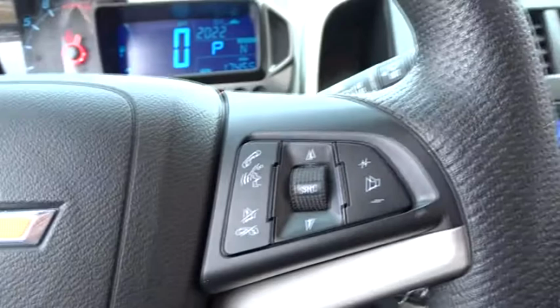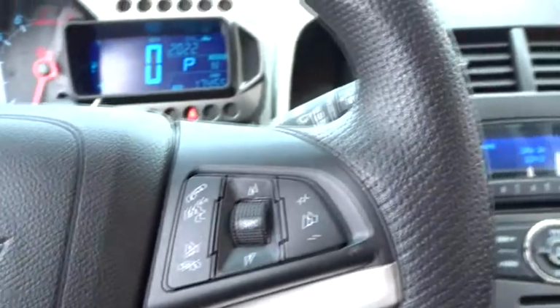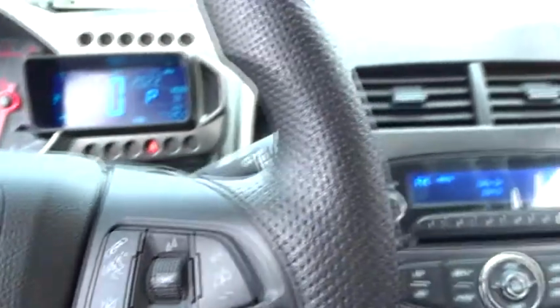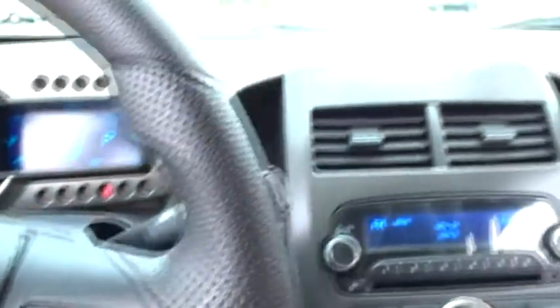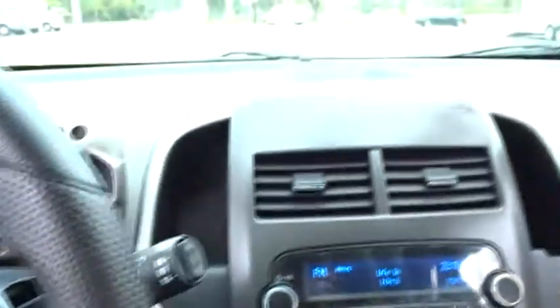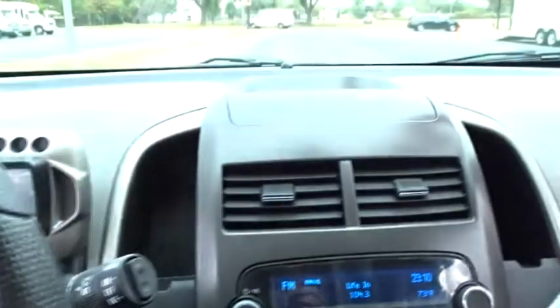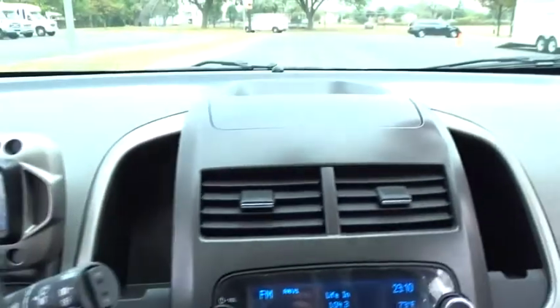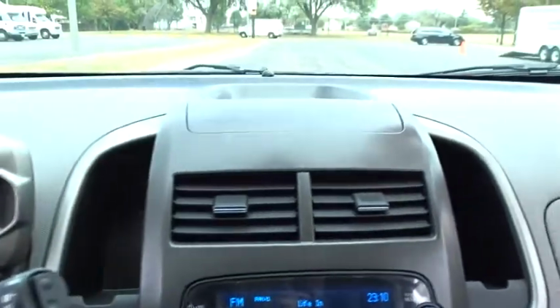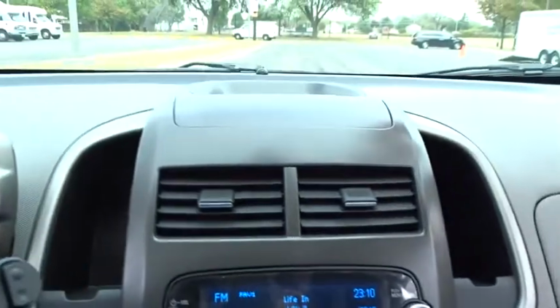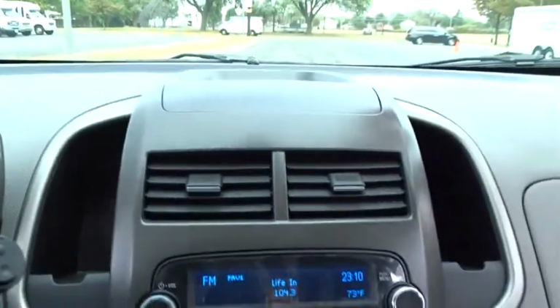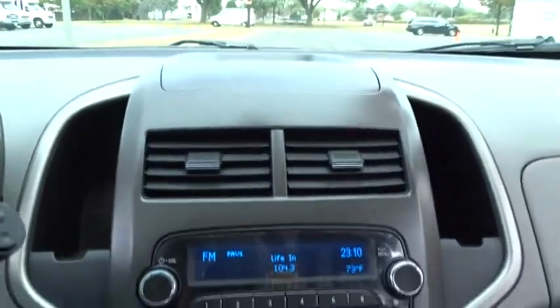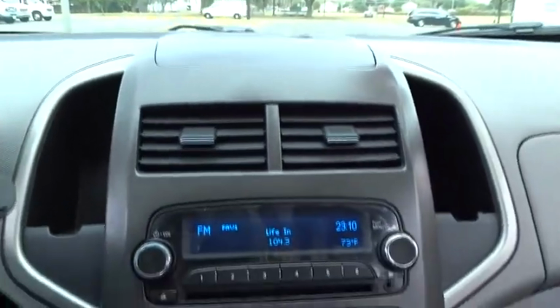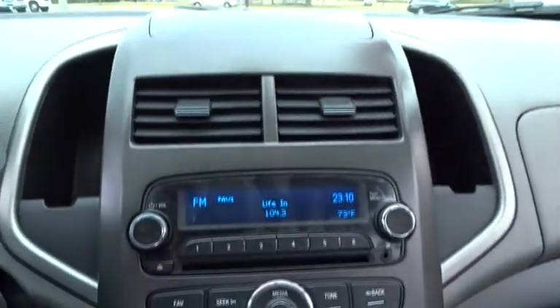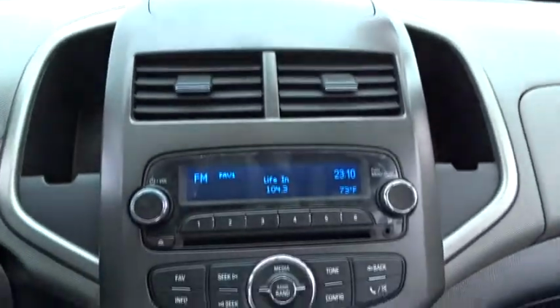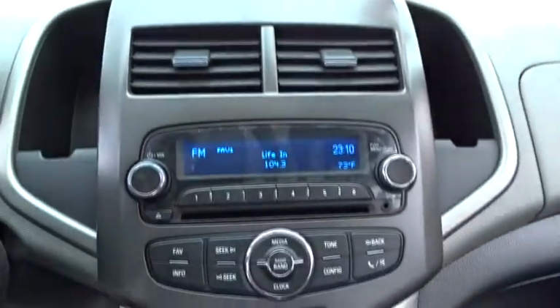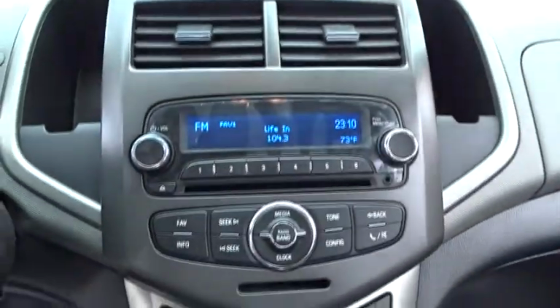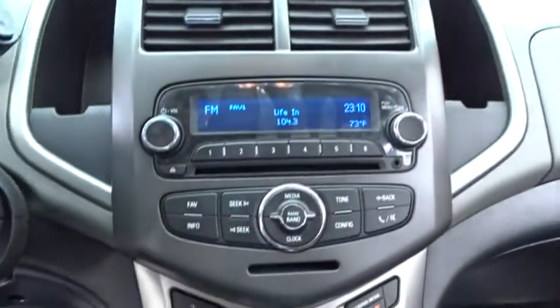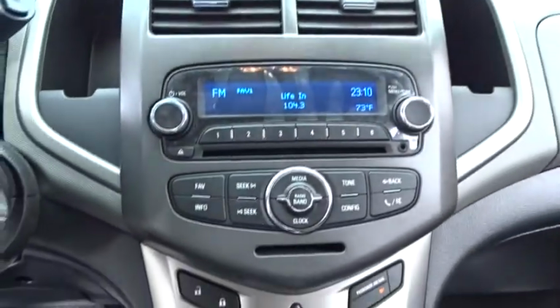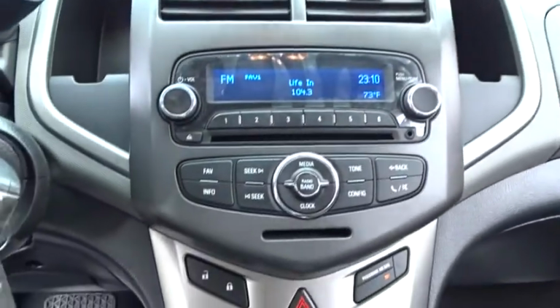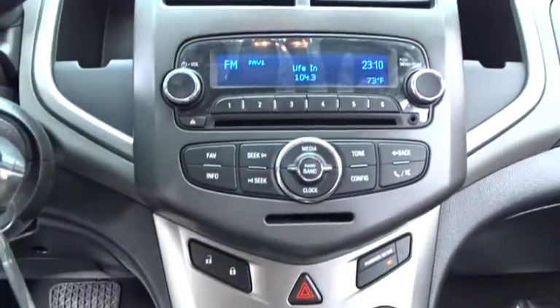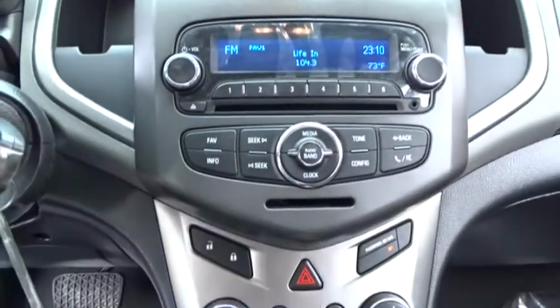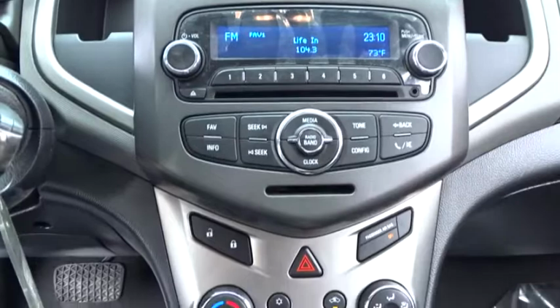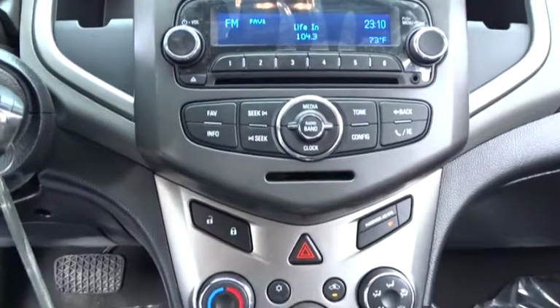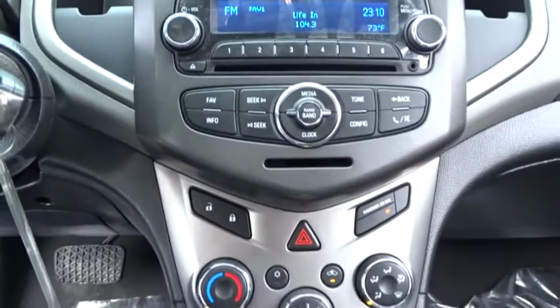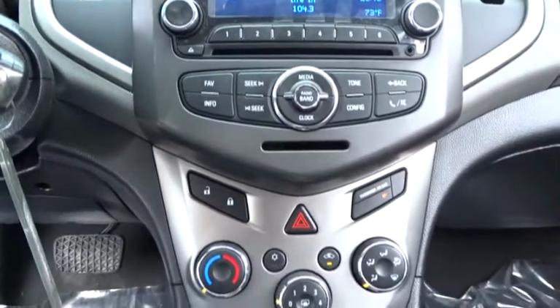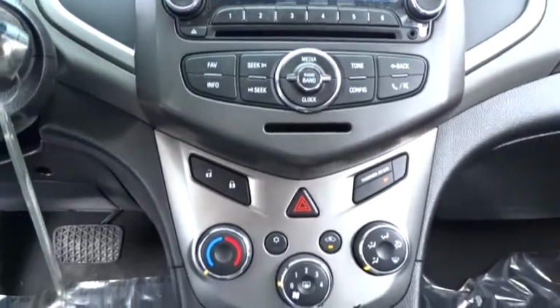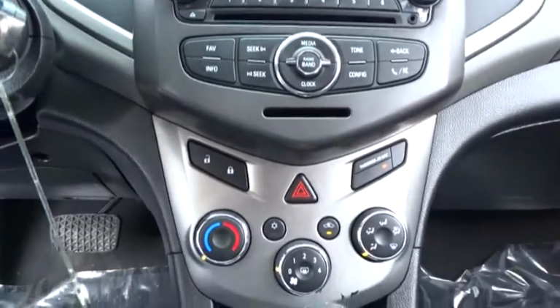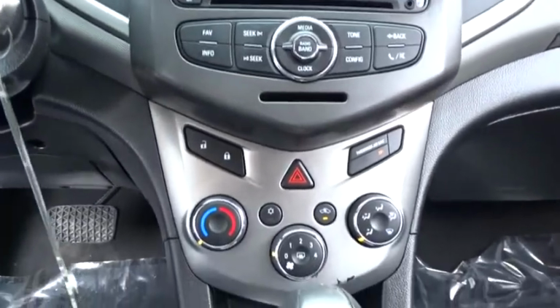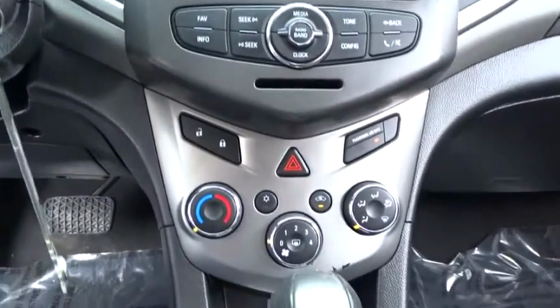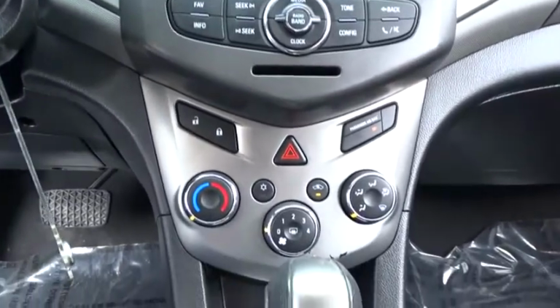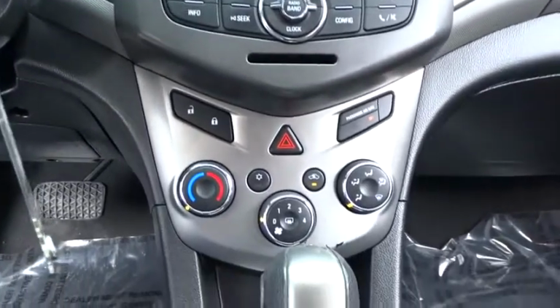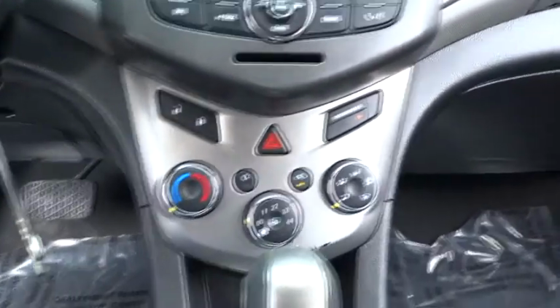AM FM stereo radio, front wheel drive, rear defrost, trip computer, power door locks, passenger airbag, CD player.